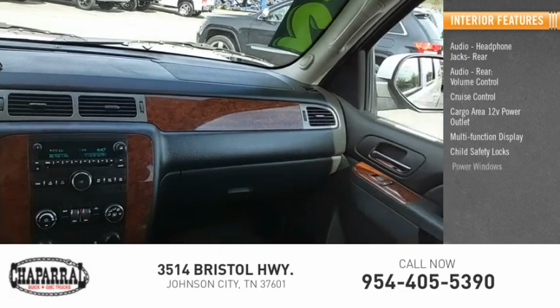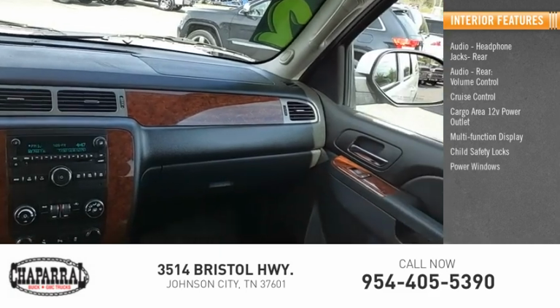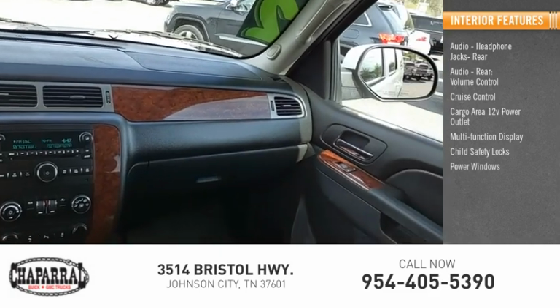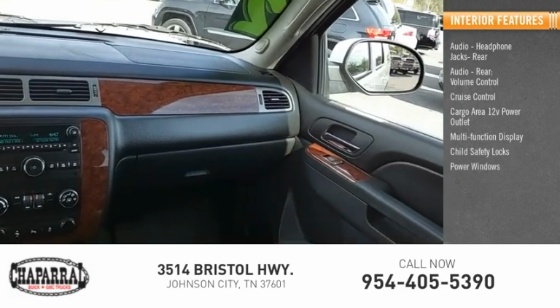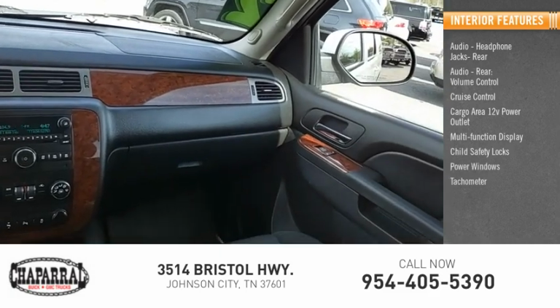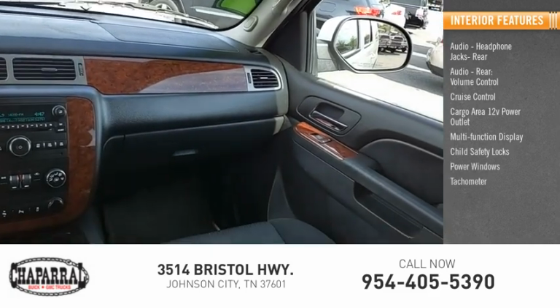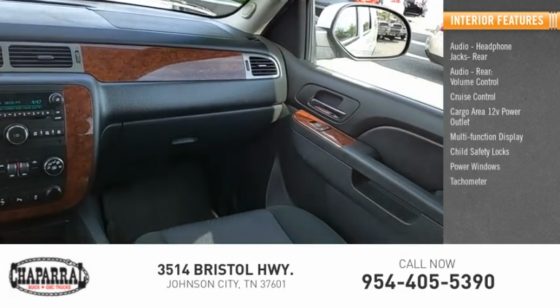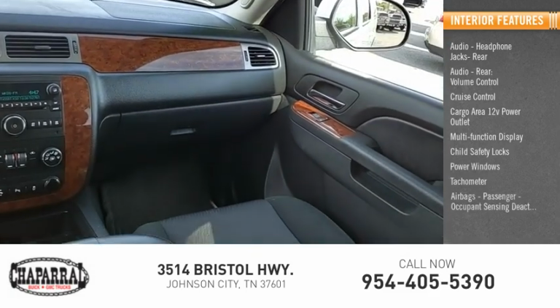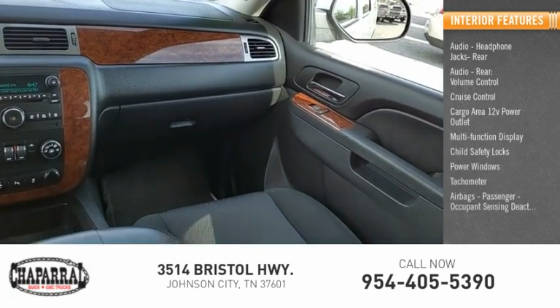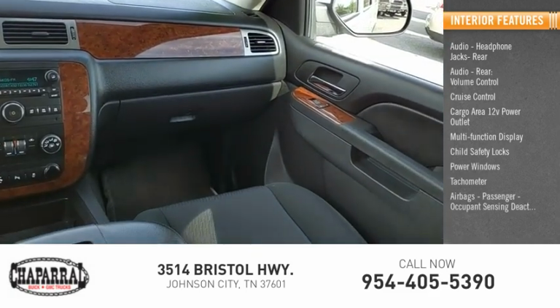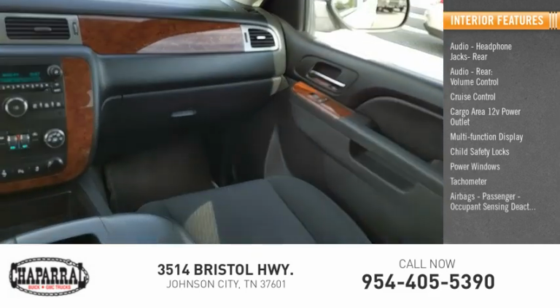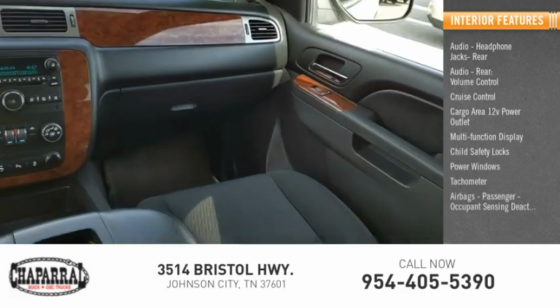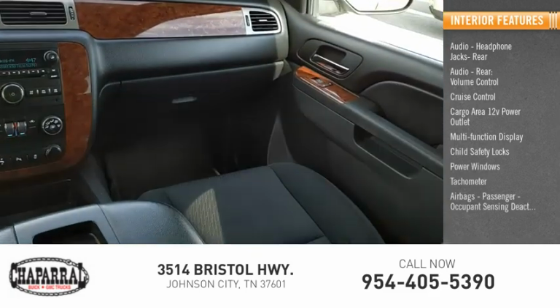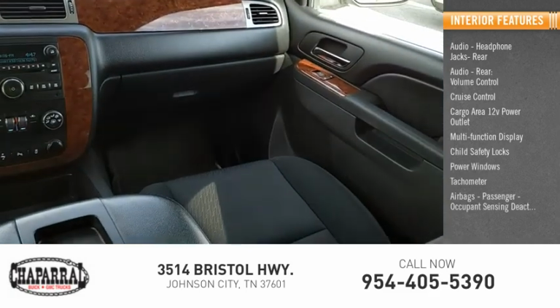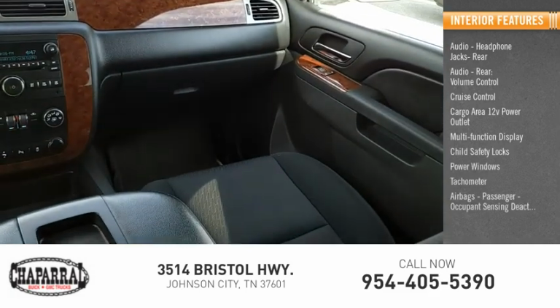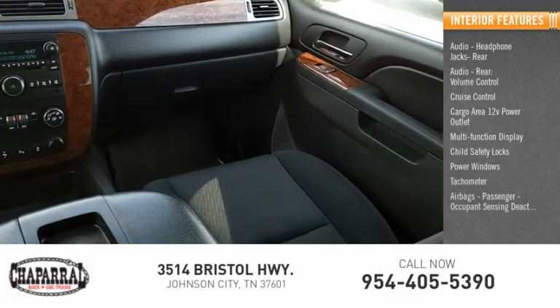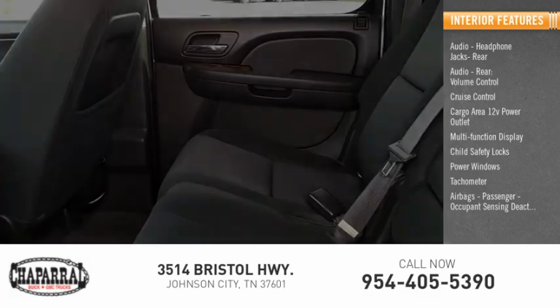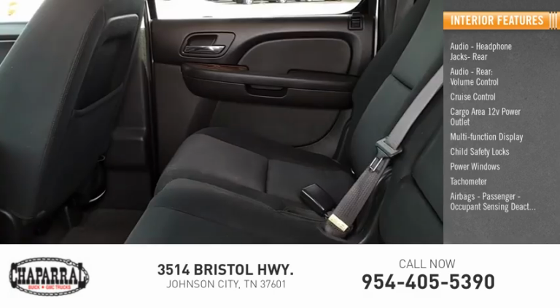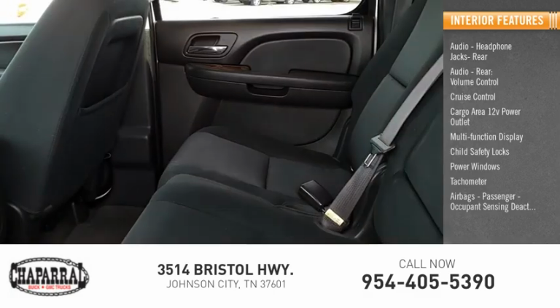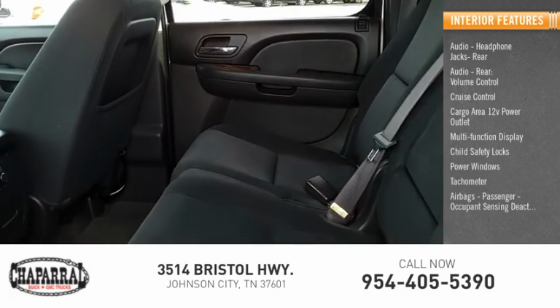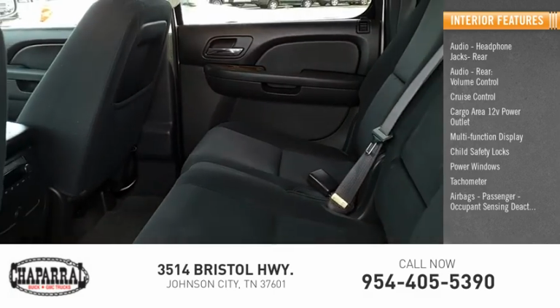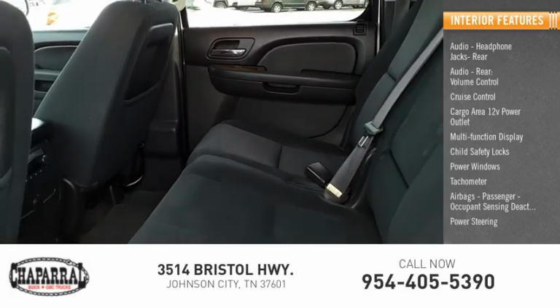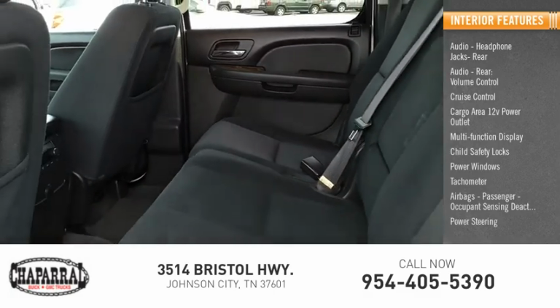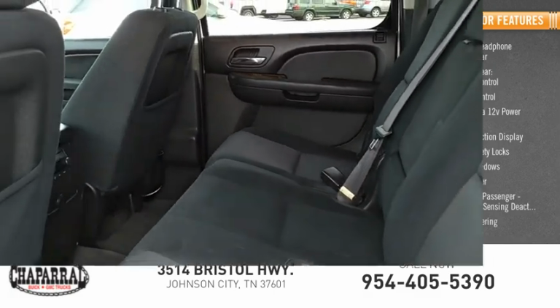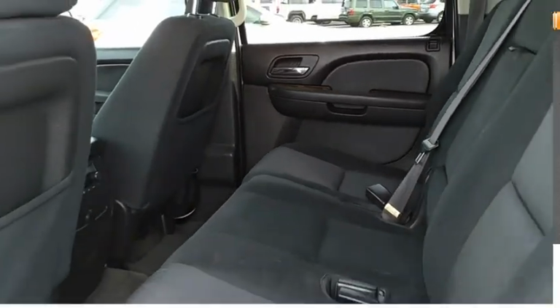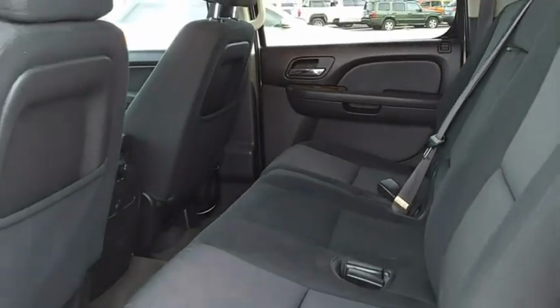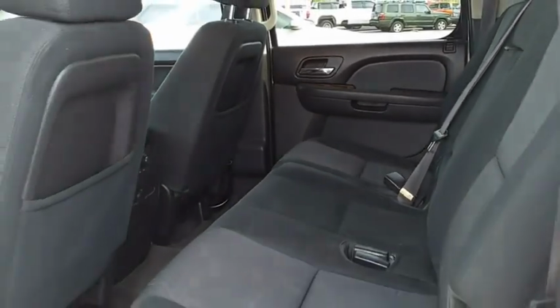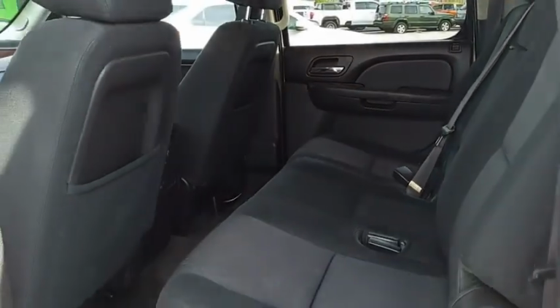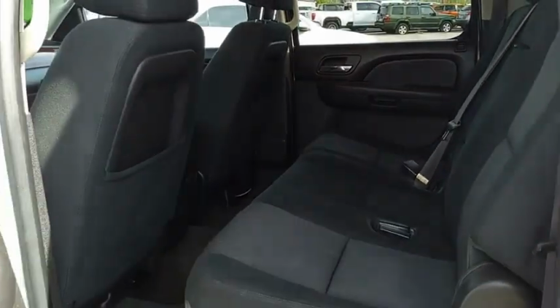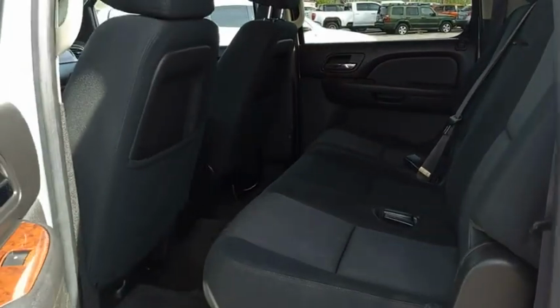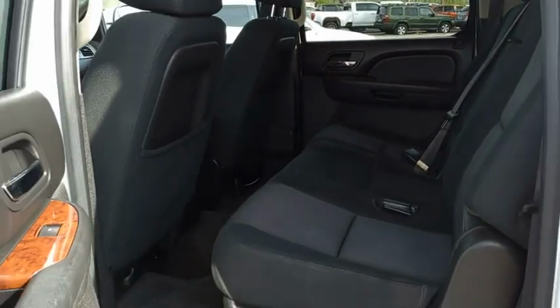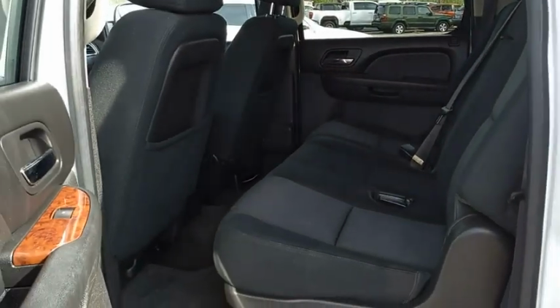Power windows, tachometer, airbags, passenger occupant sensing deactivation, and power steering. Your new ride is just a phone call away.